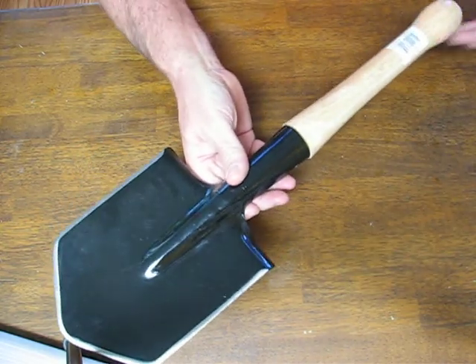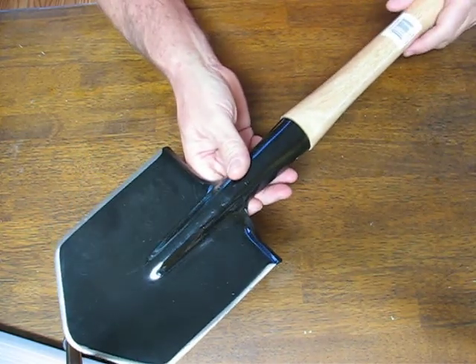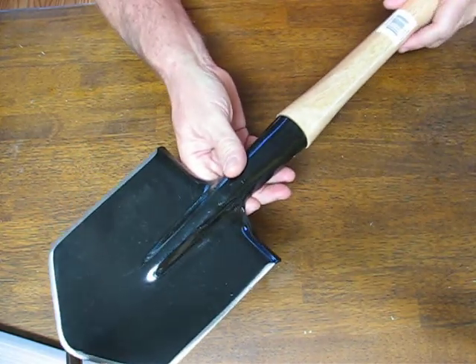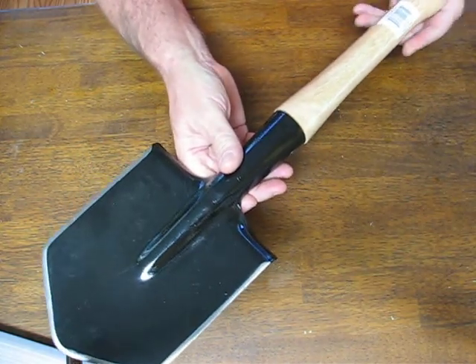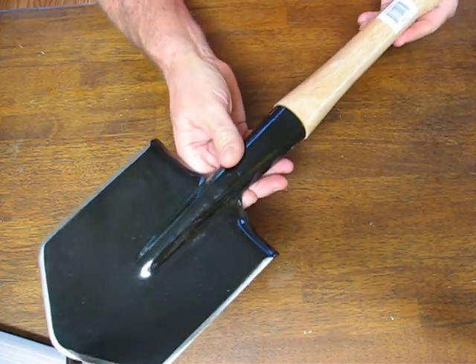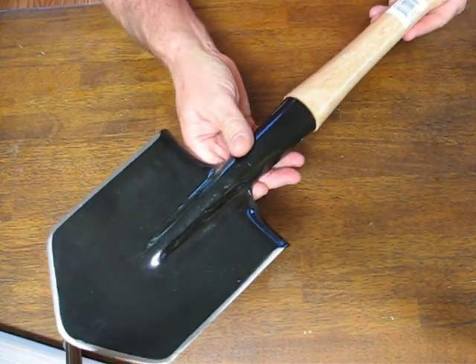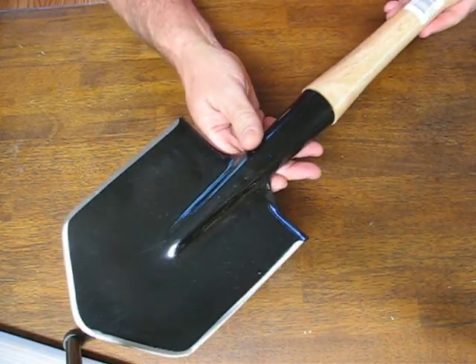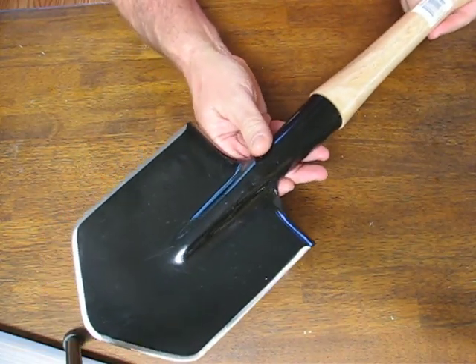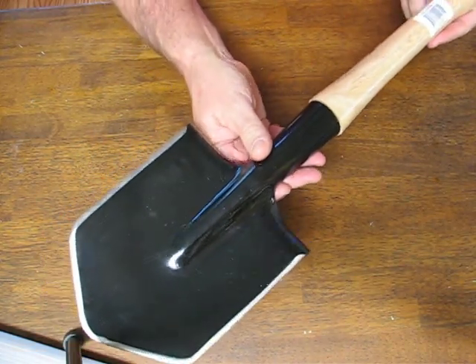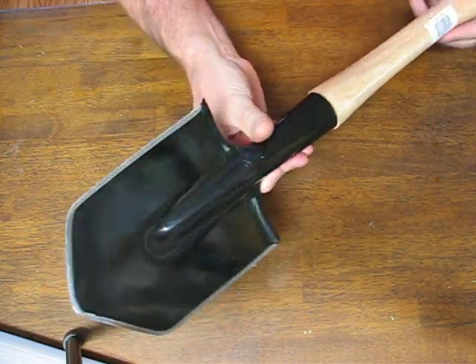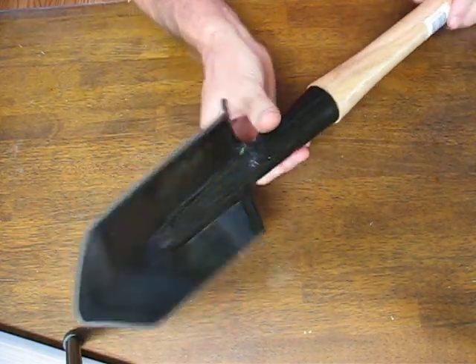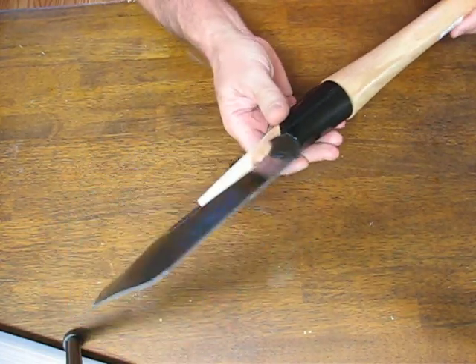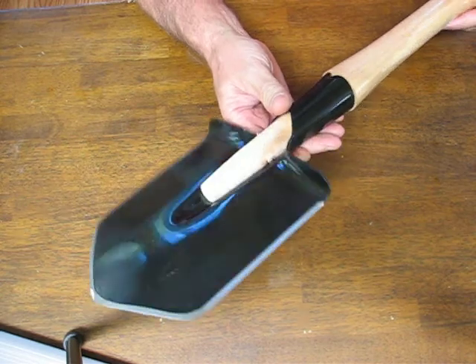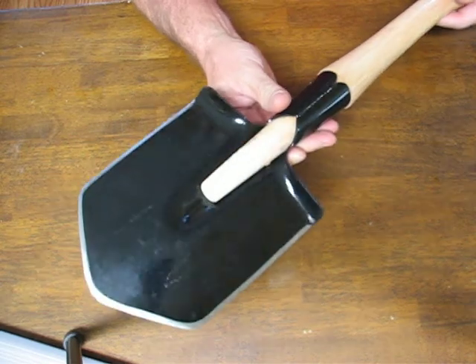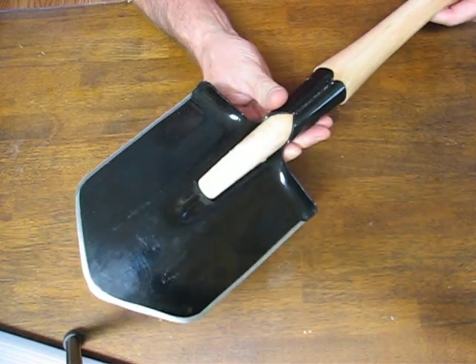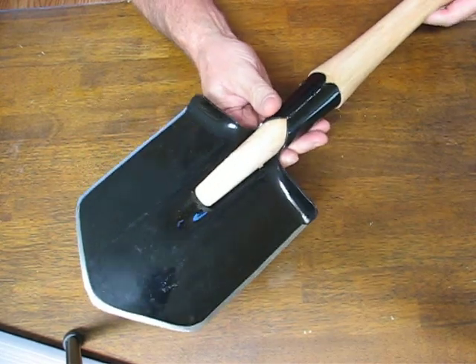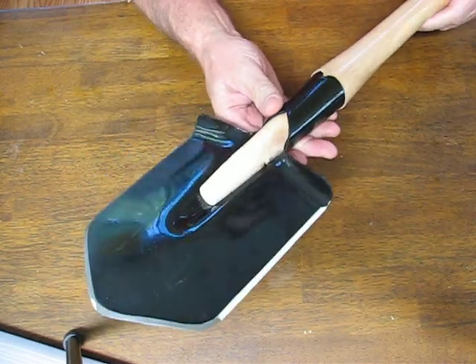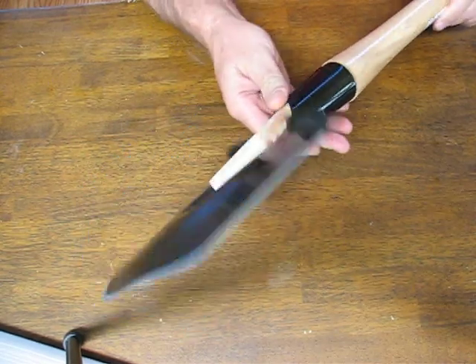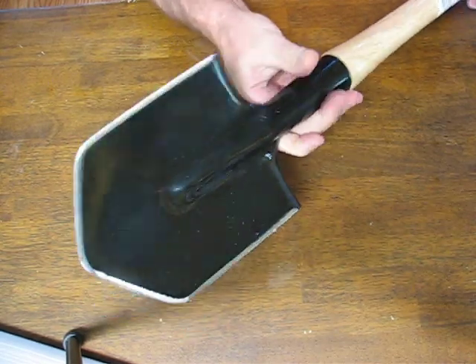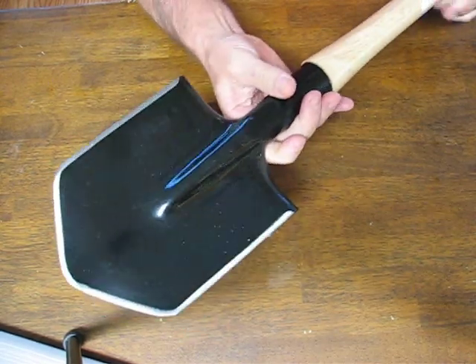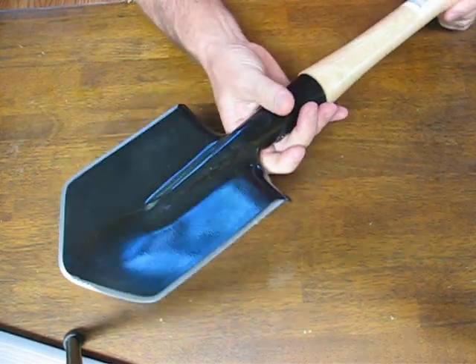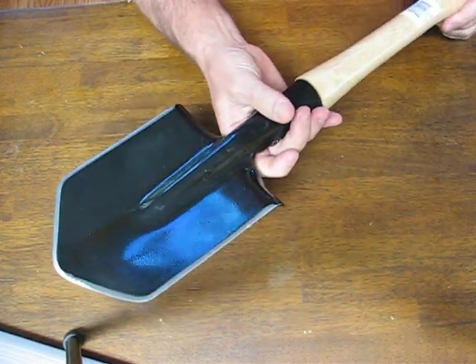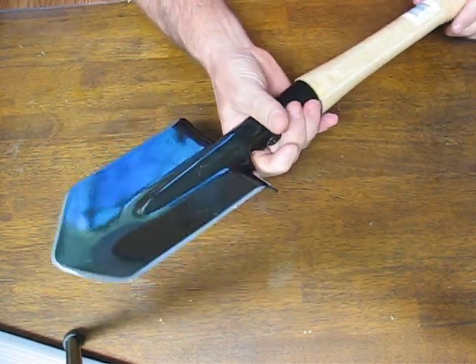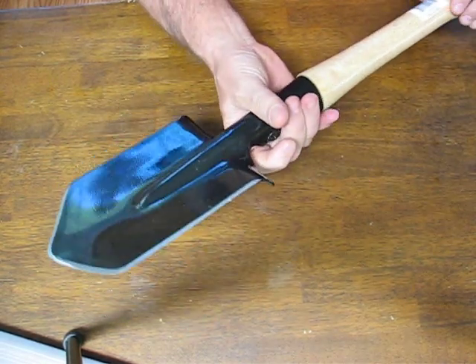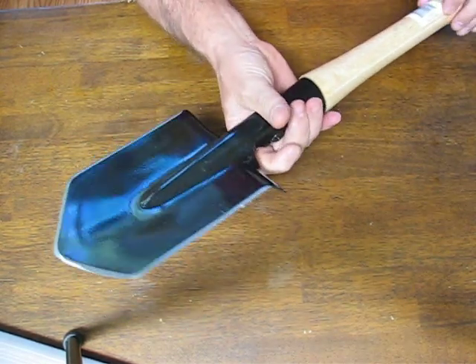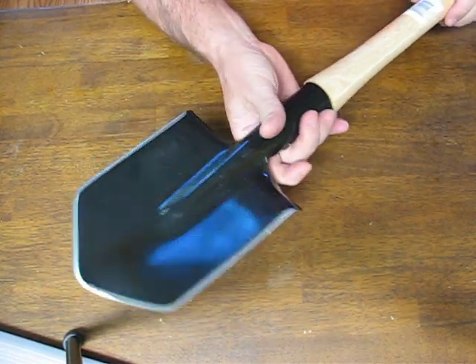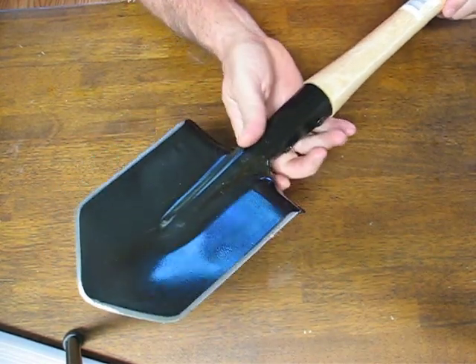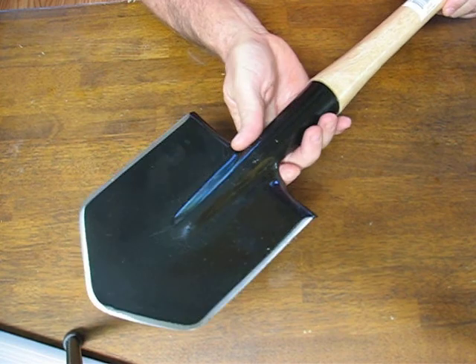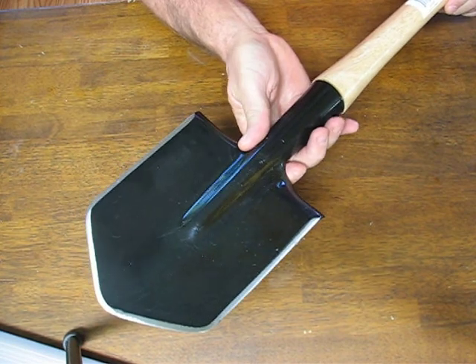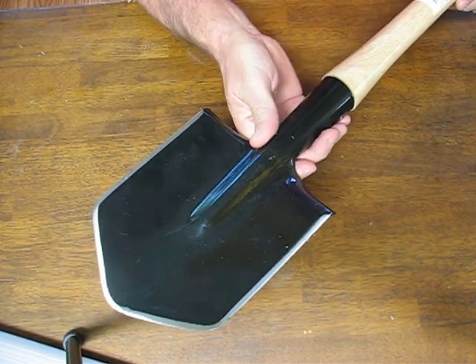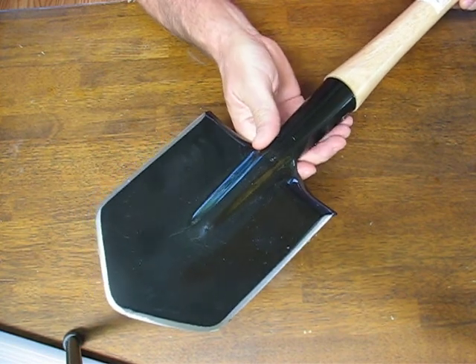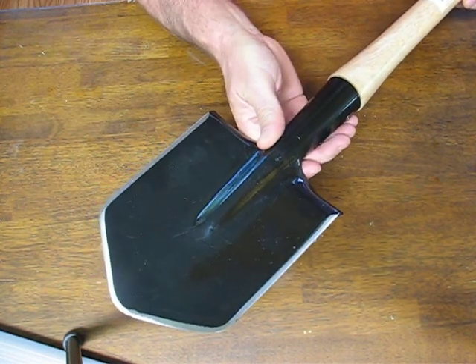For the shovel alone you can purchase these for only $17.99. It's excellent to keep behind the seat of your truck. Buy it now on OssoGrandeKnives.com.